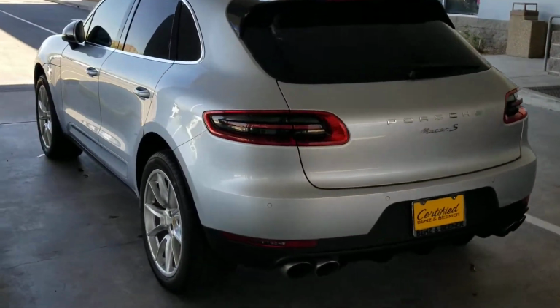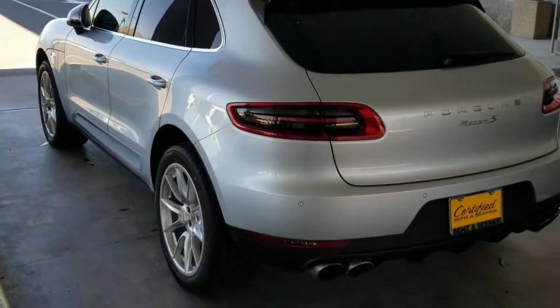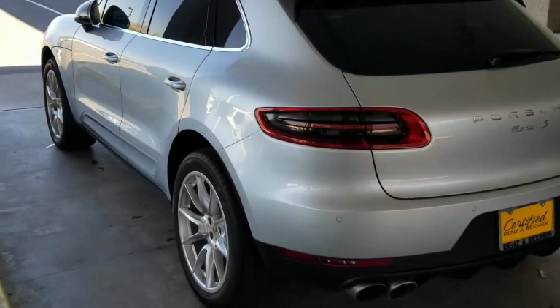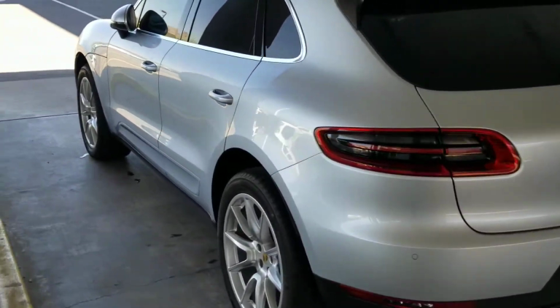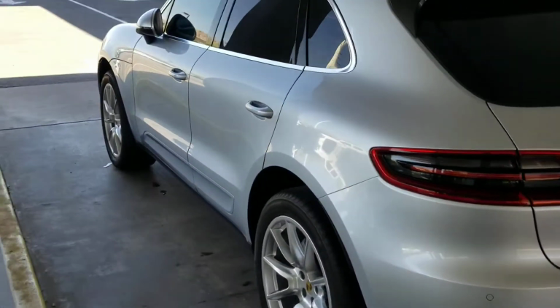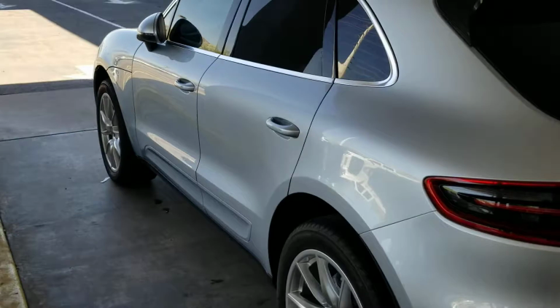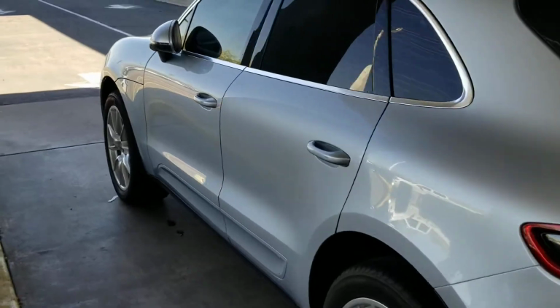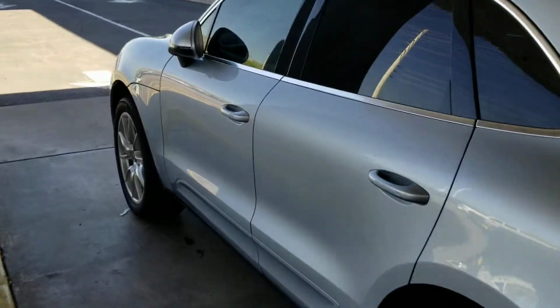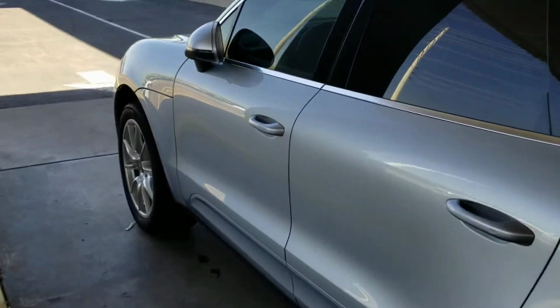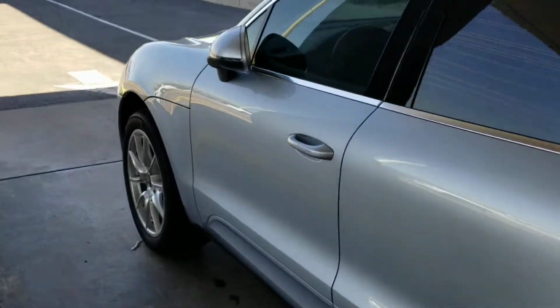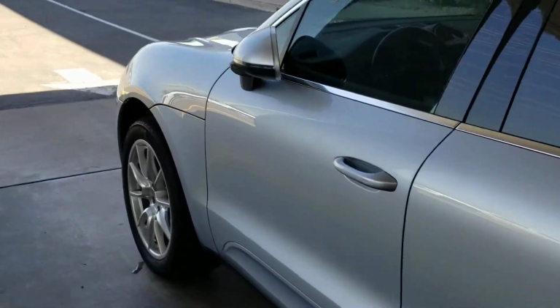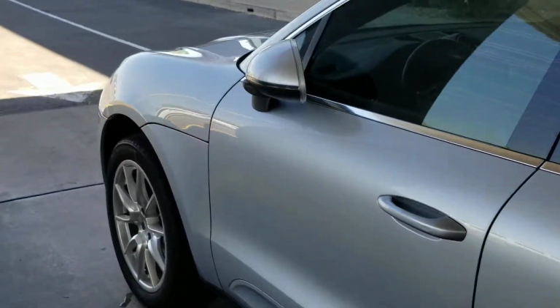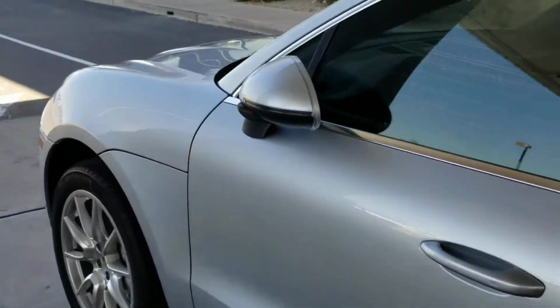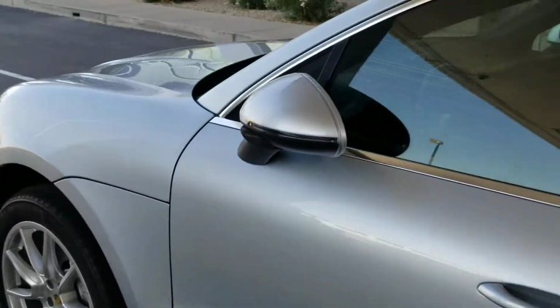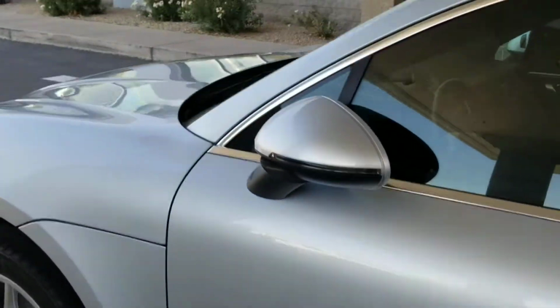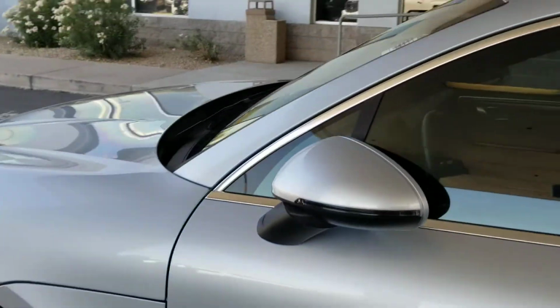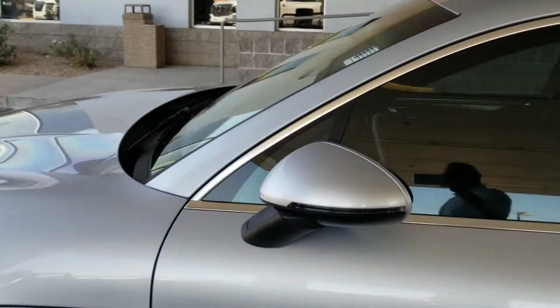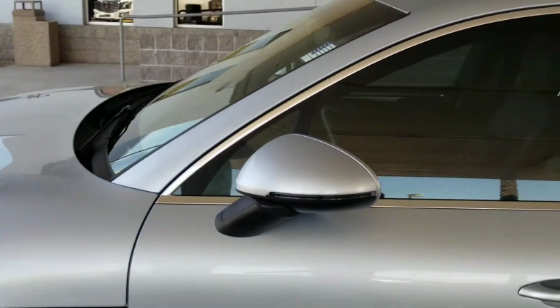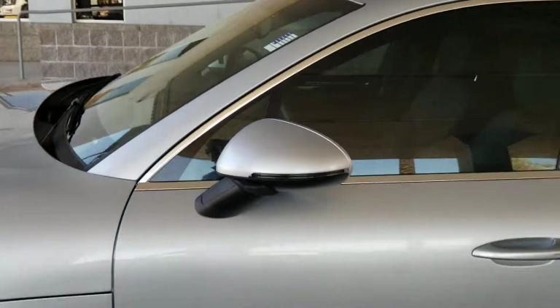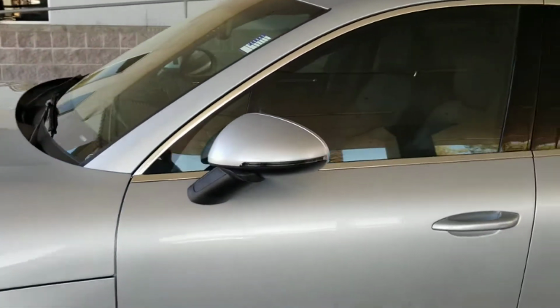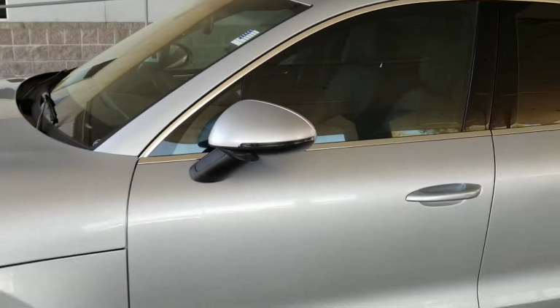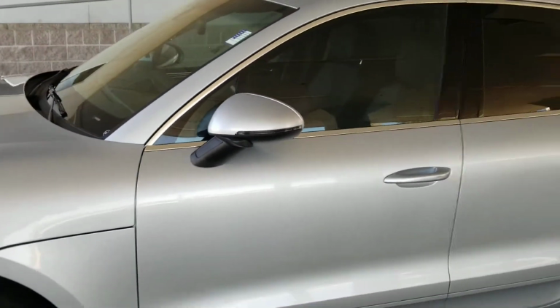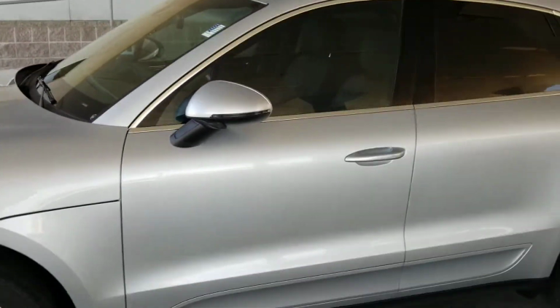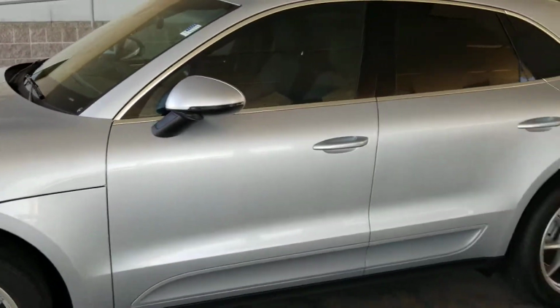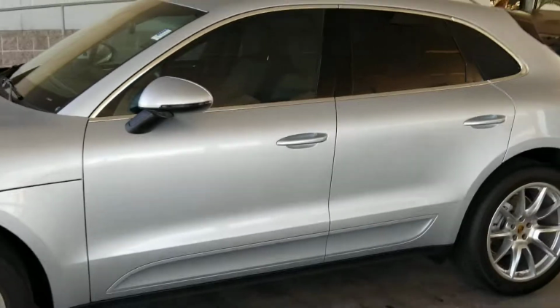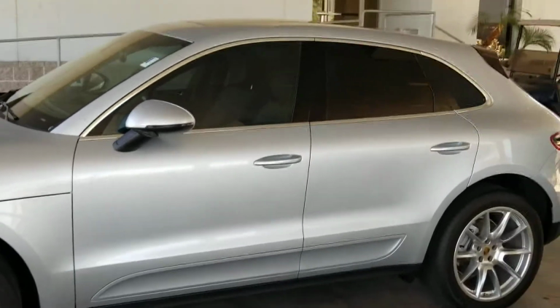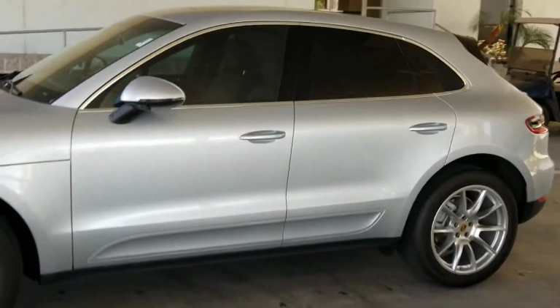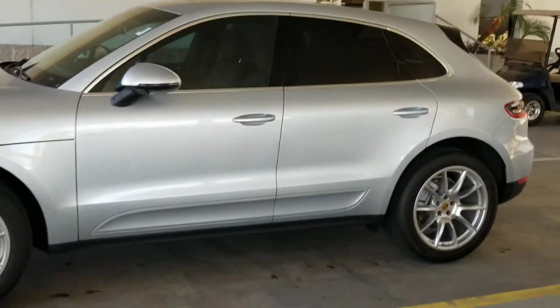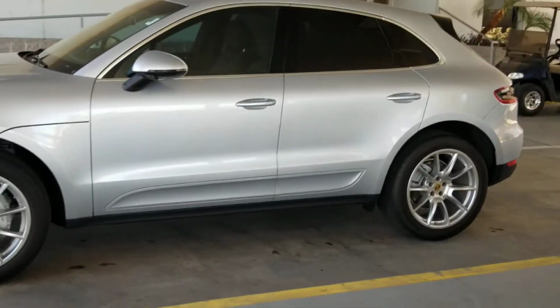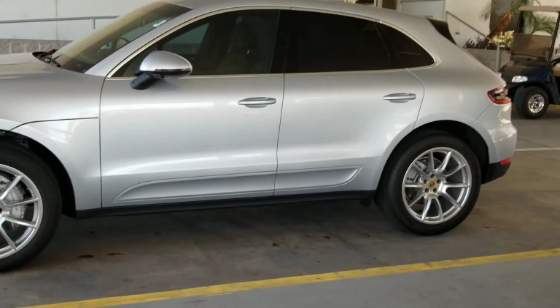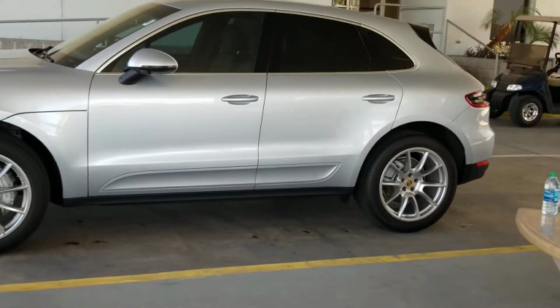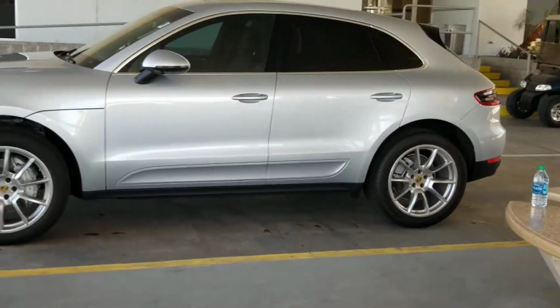Call or text me anytime. This is Jamie at Certified Benz and Beemer, Scottsdale, Arizona. Thank you very much and have a great day, John. I look forward to assisting you.